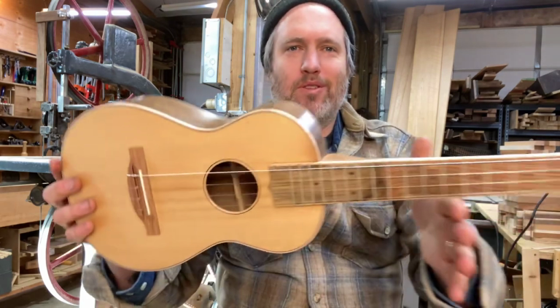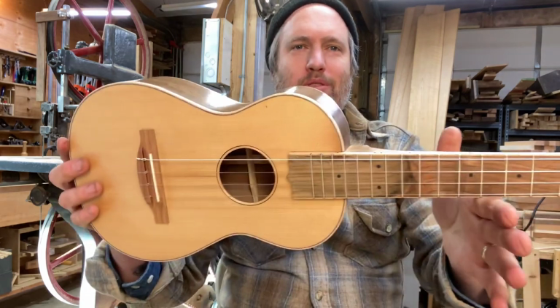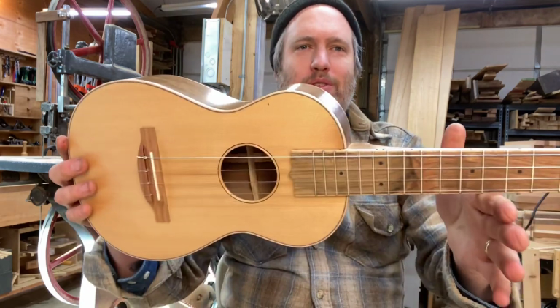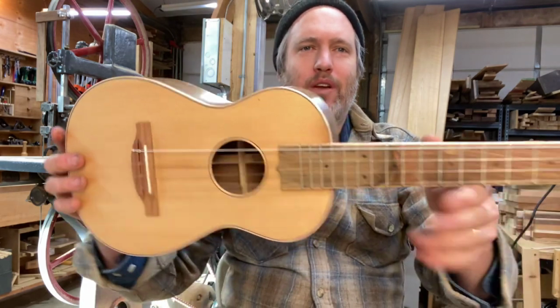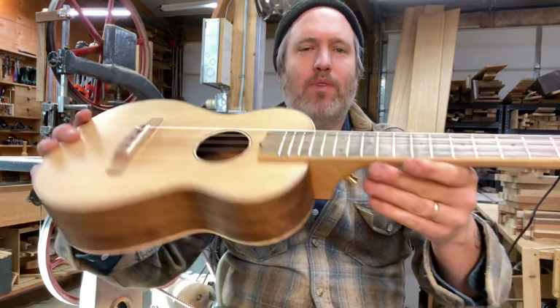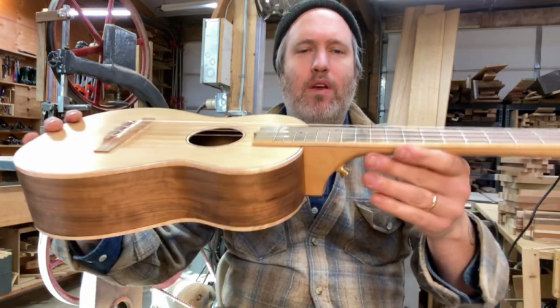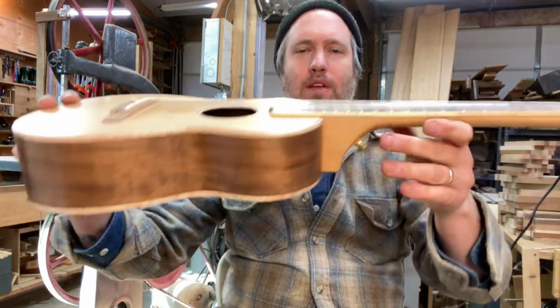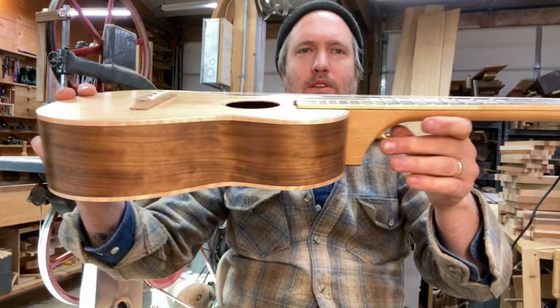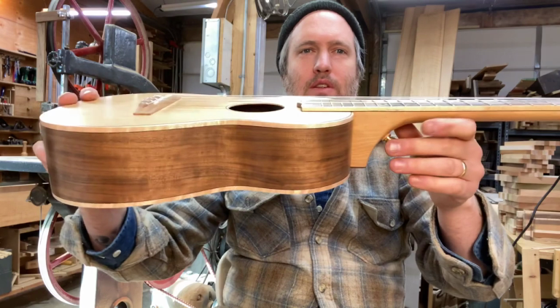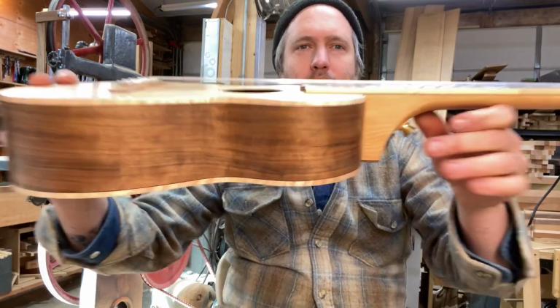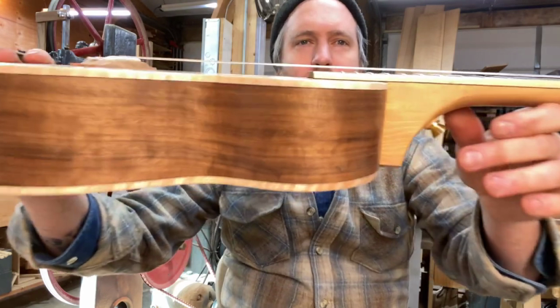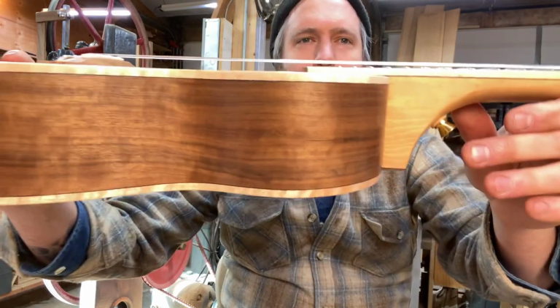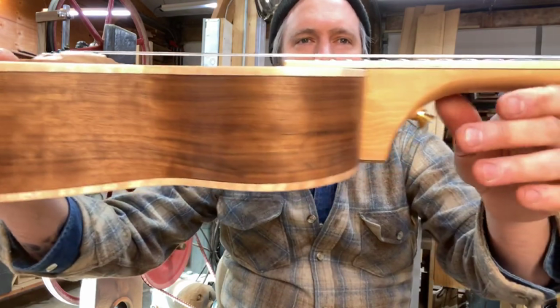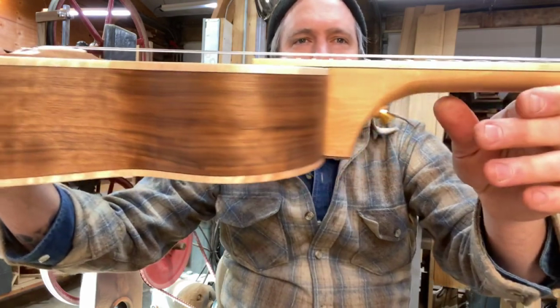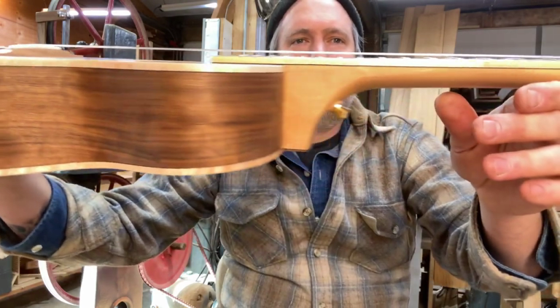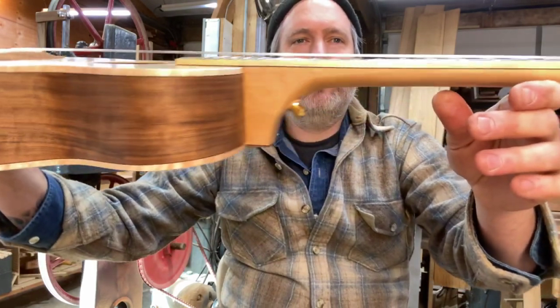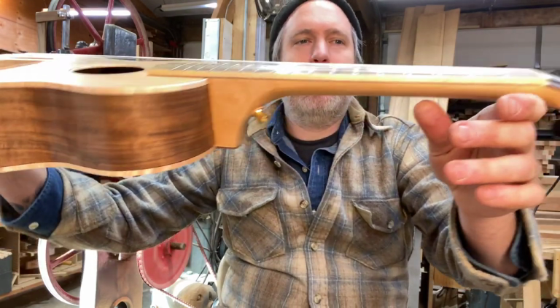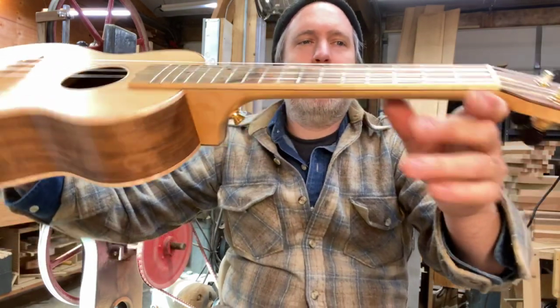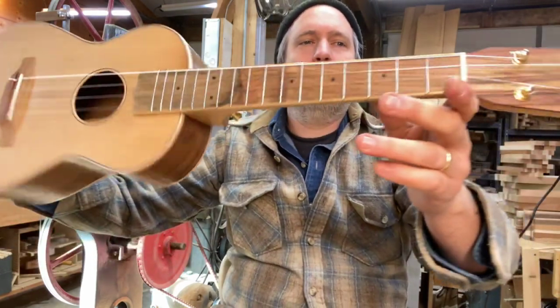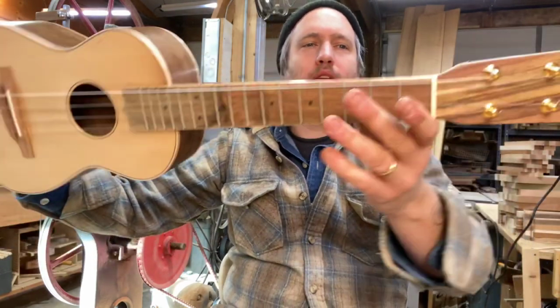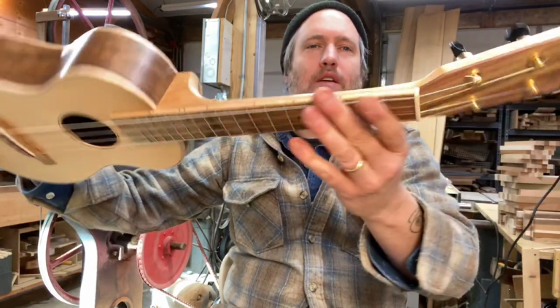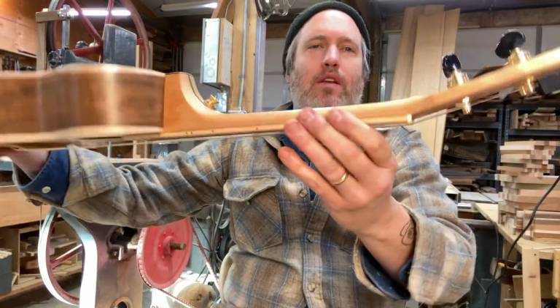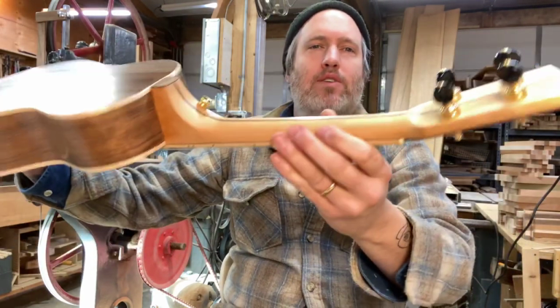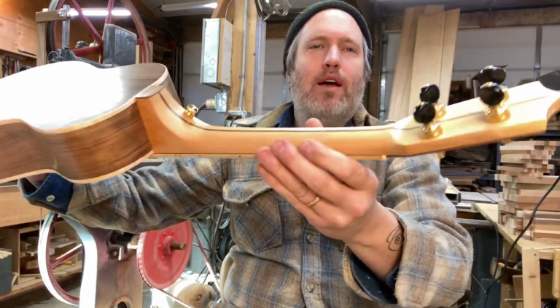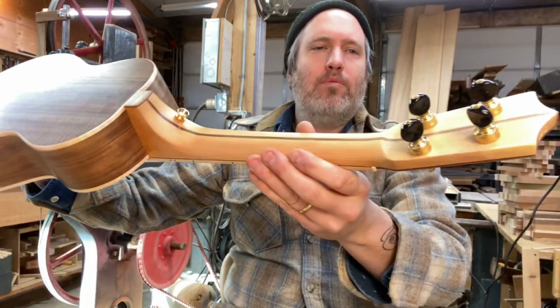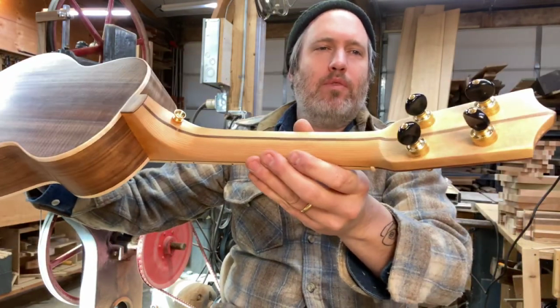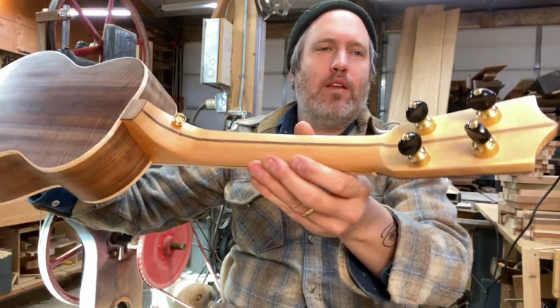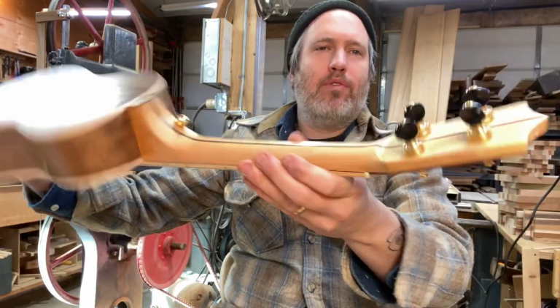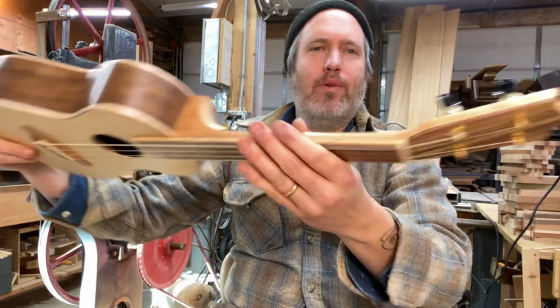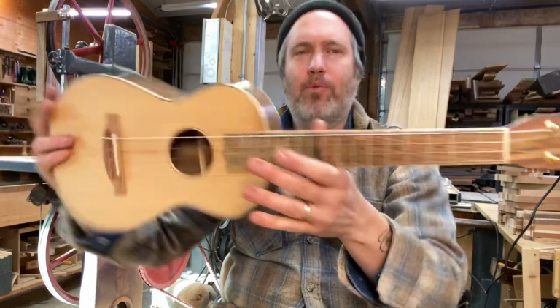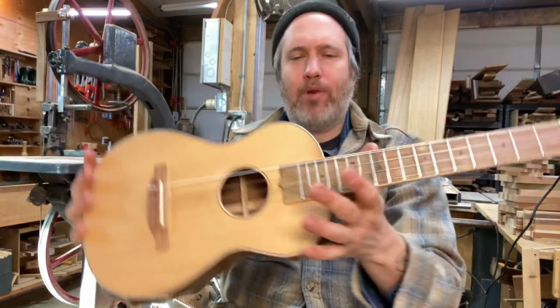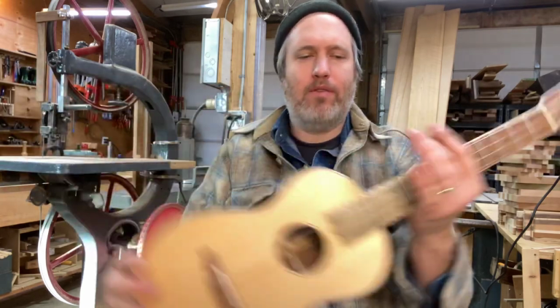It totally feels great — nice, easy, low action. Easy to play. Nice and loud, but plenty of depth to it. I'm really proud of it.